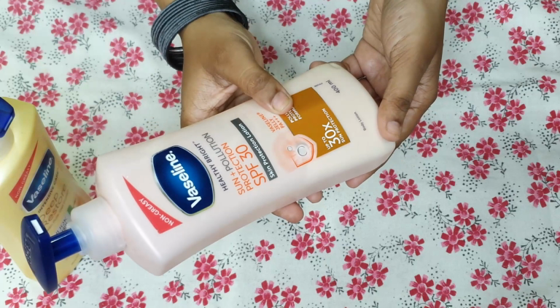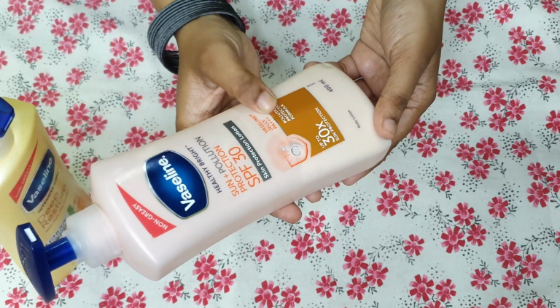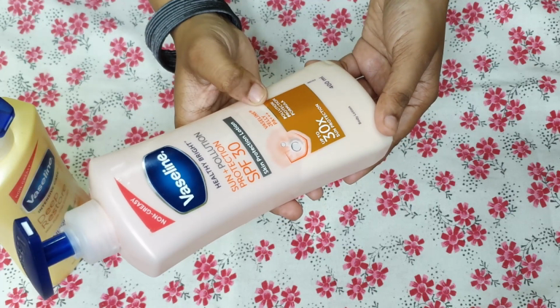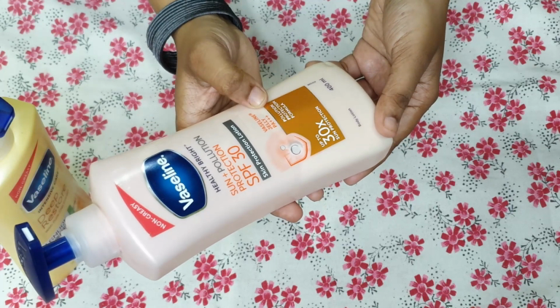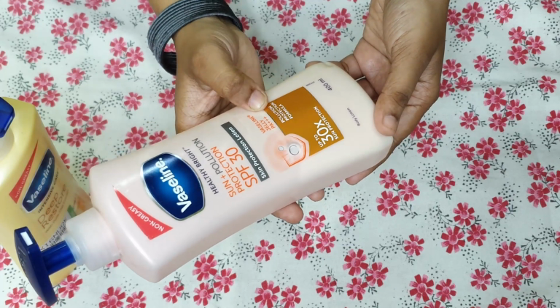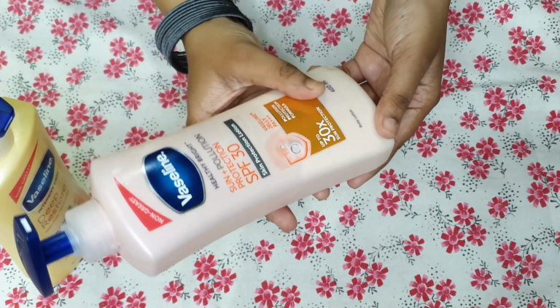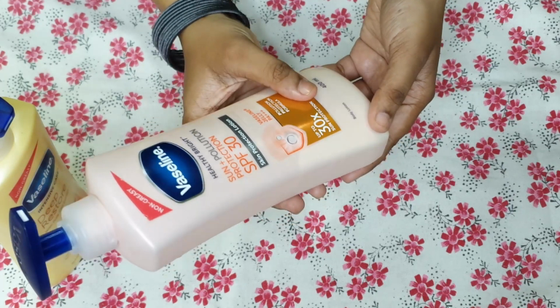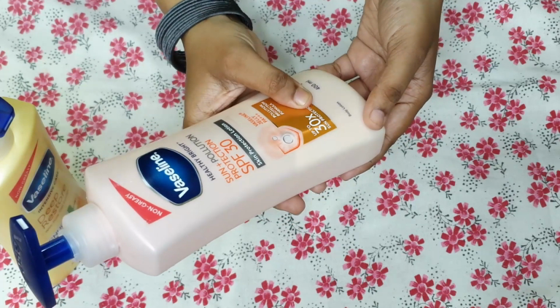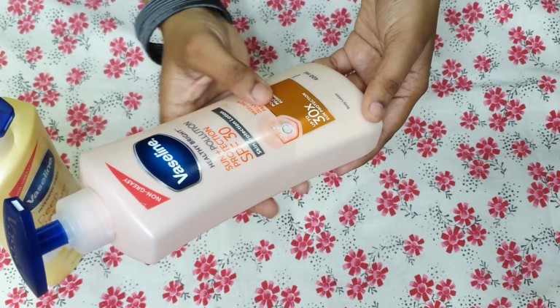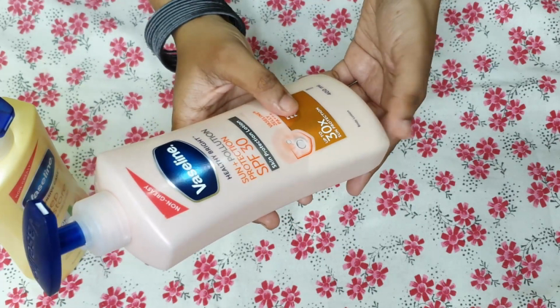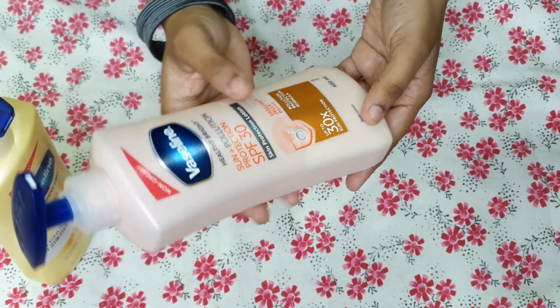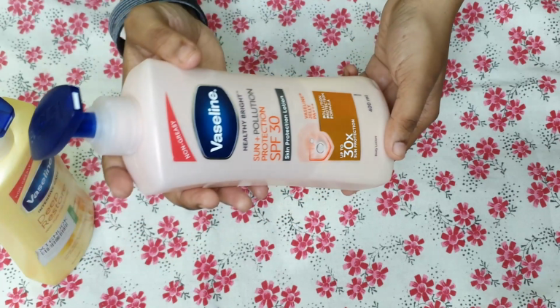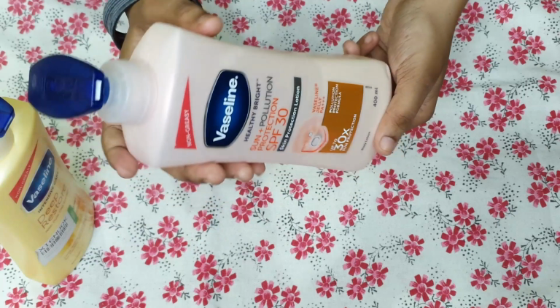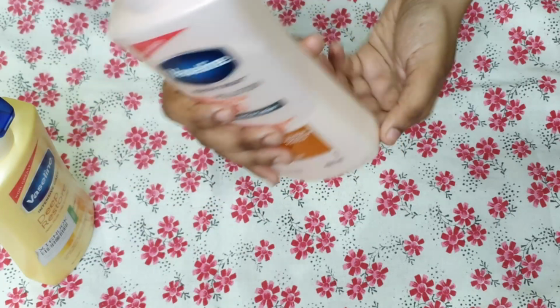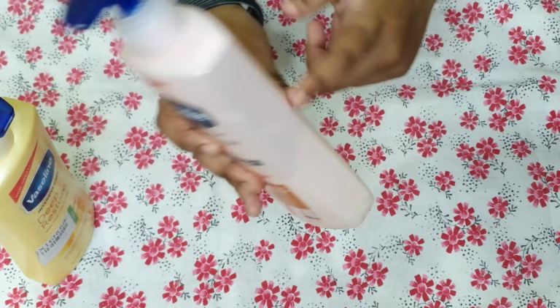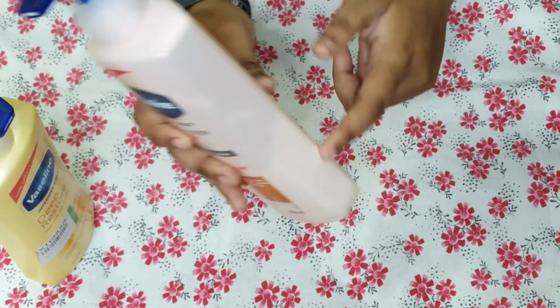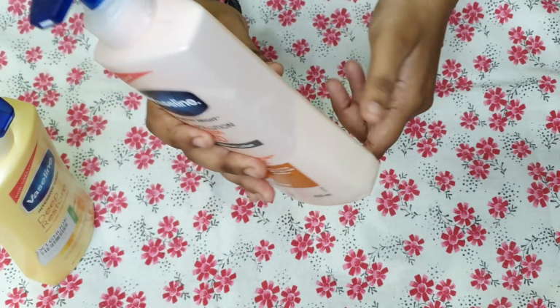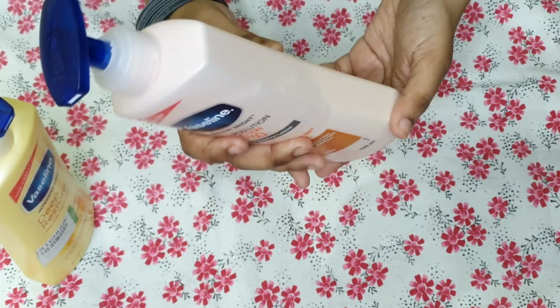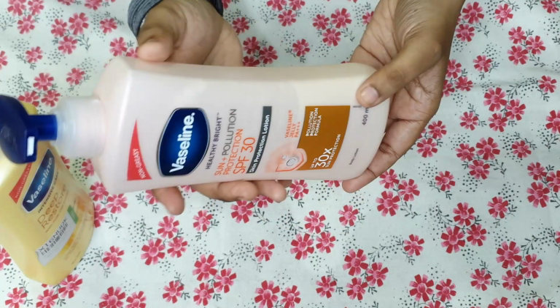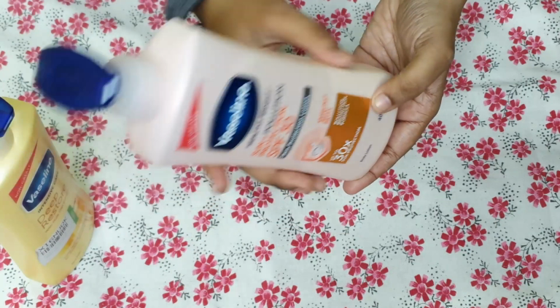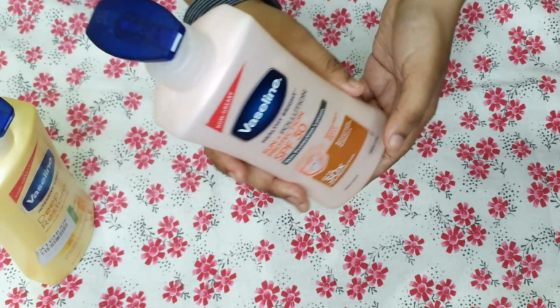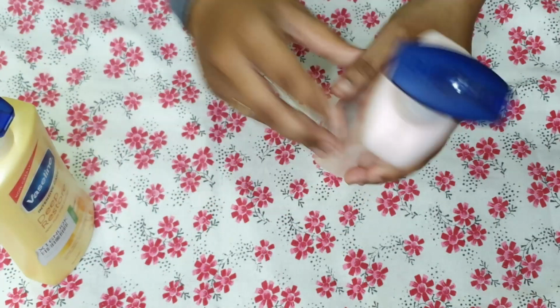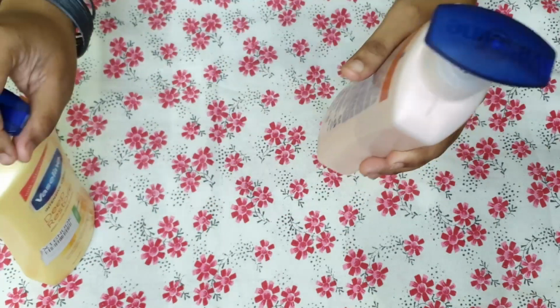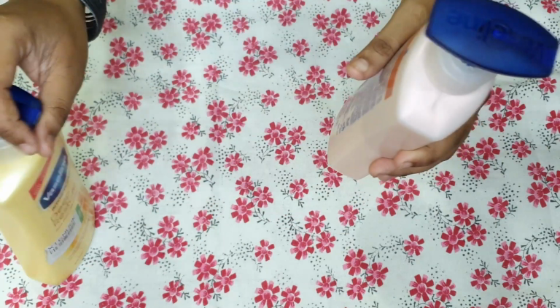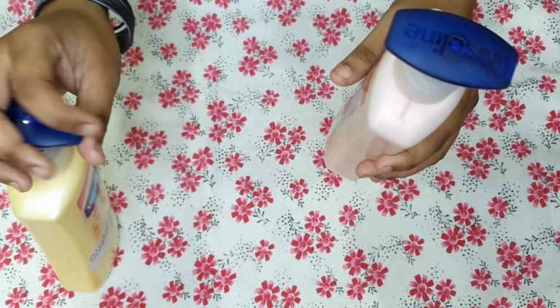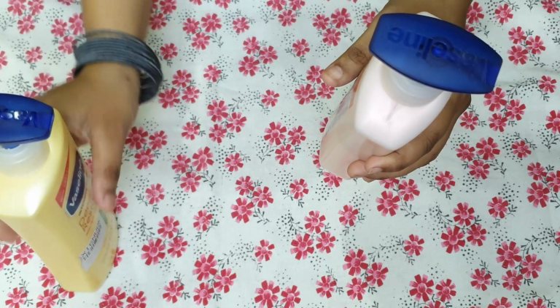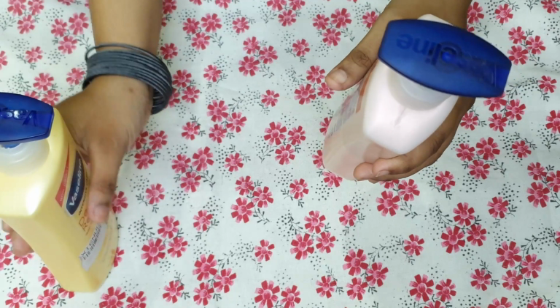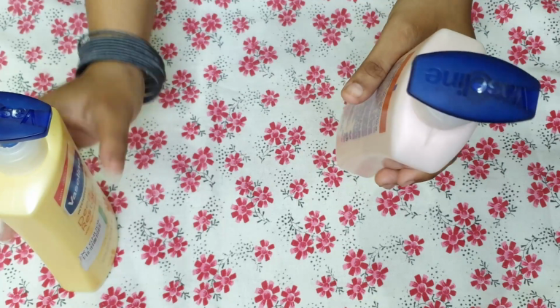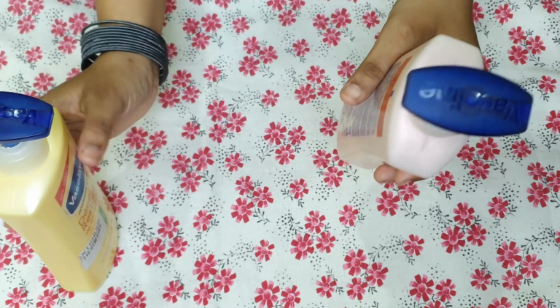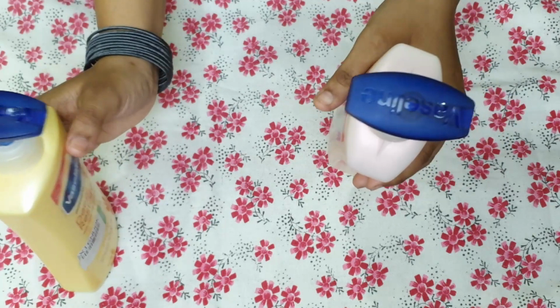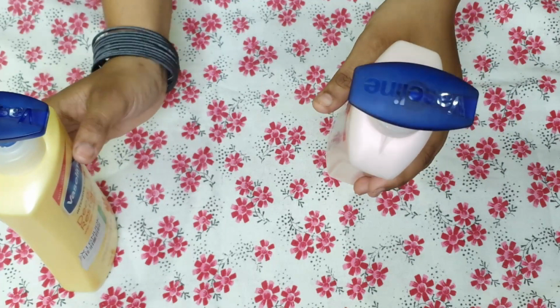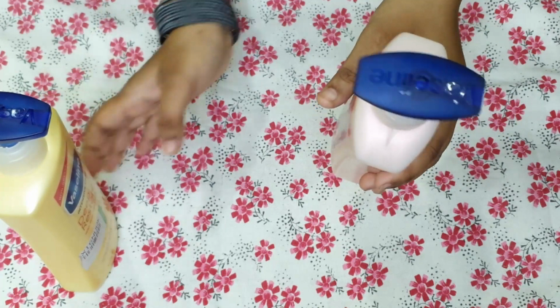You can see the pink packaging — it is very good. Similar to the Vaseline Deep Restore, the packaging shape does not change, only the color differs. It has the same pump packaging, which is hygienic, so that is definitely a plus point.